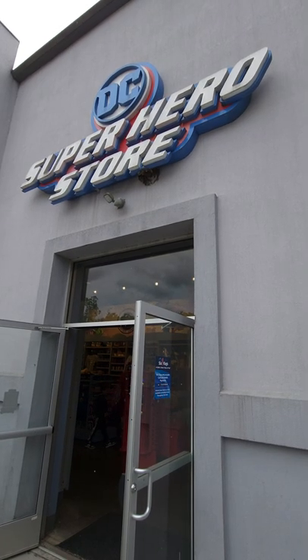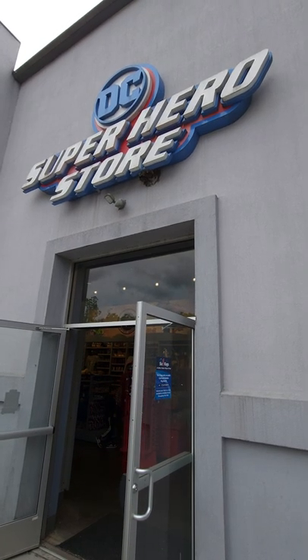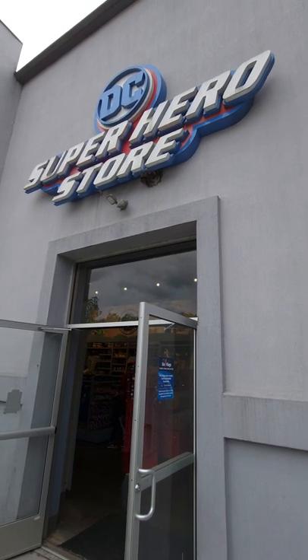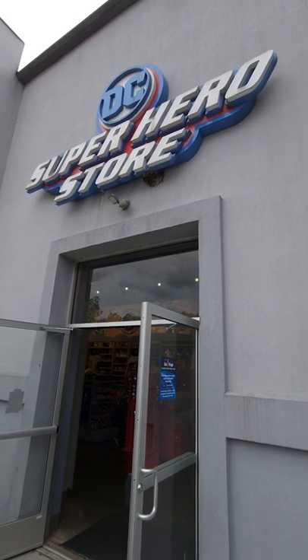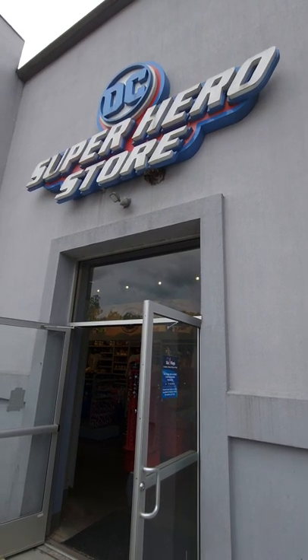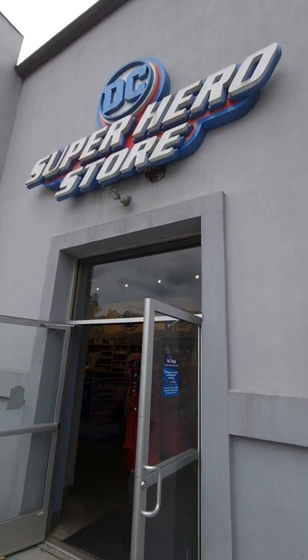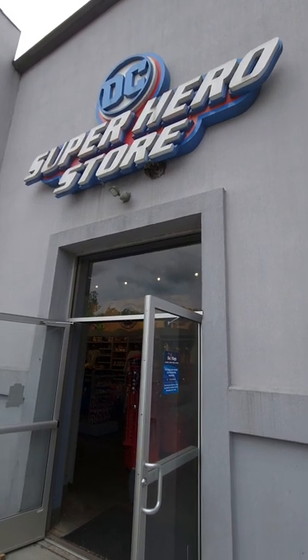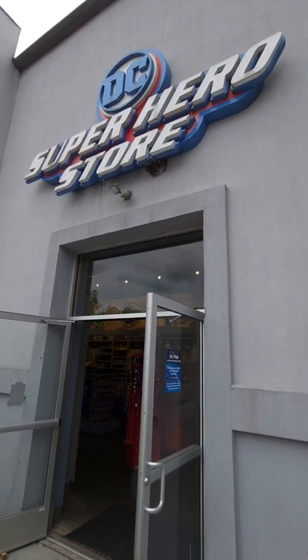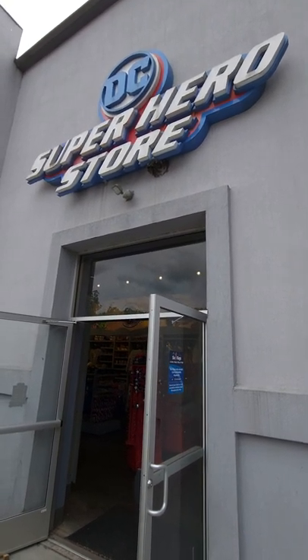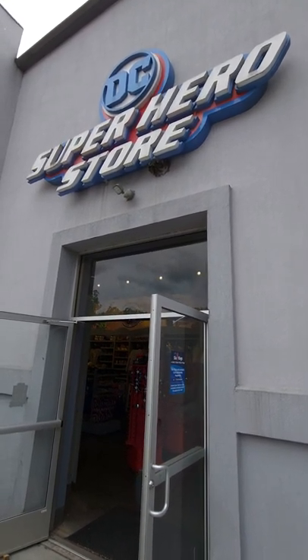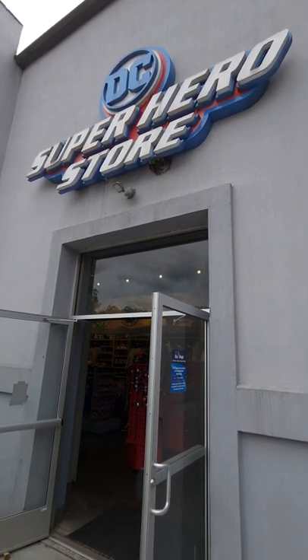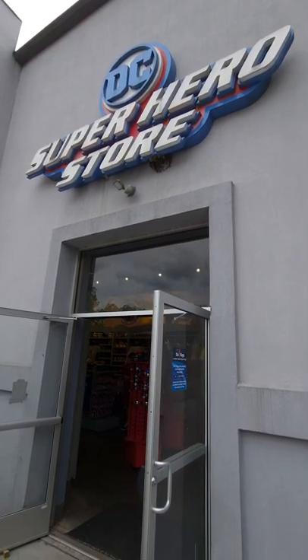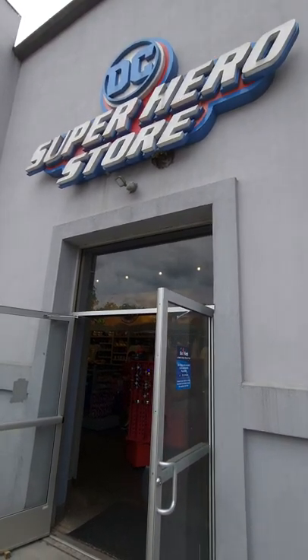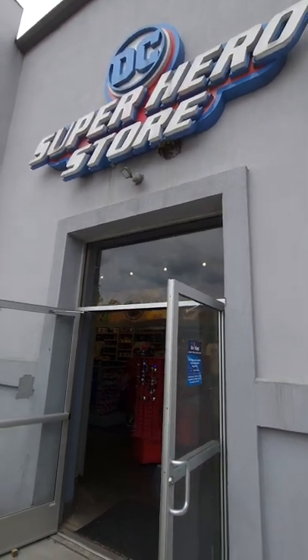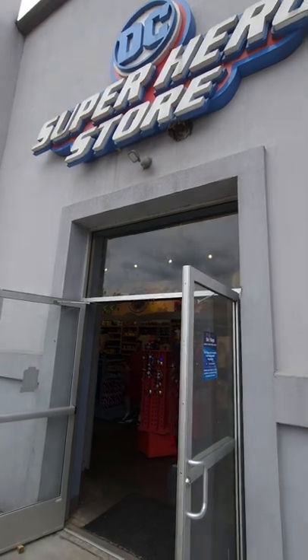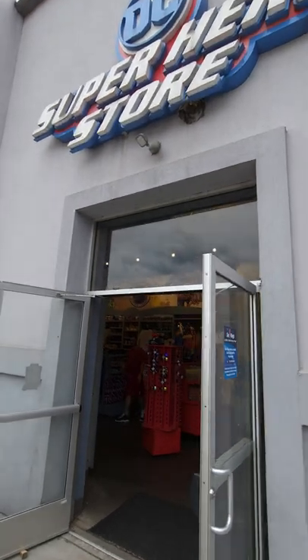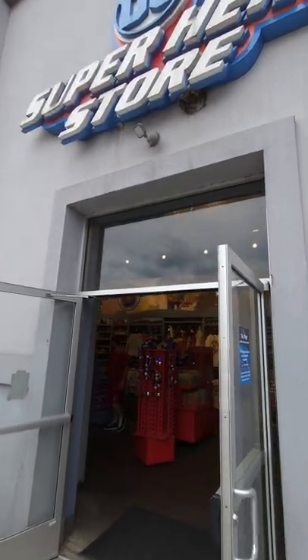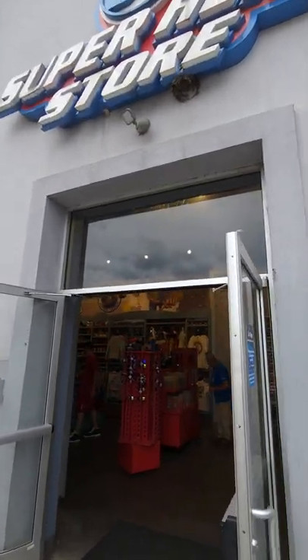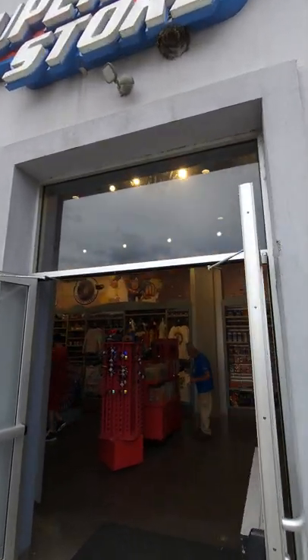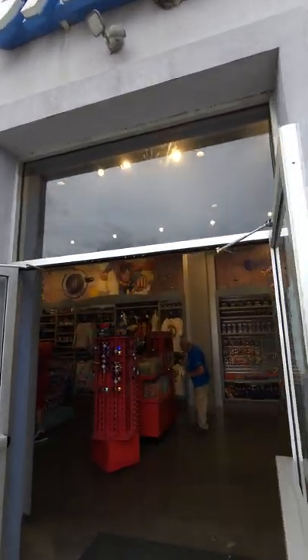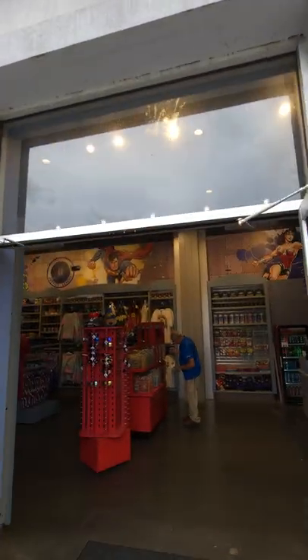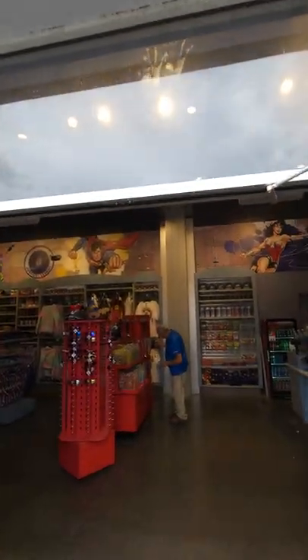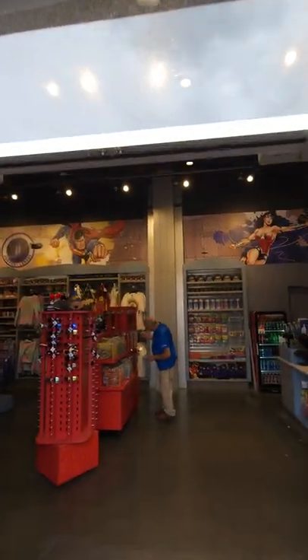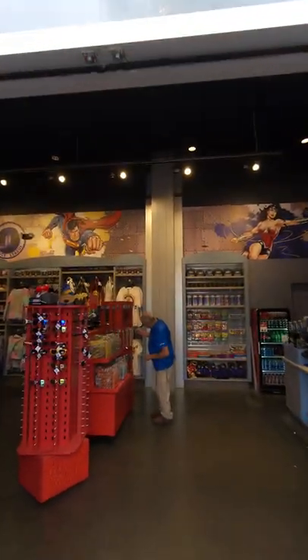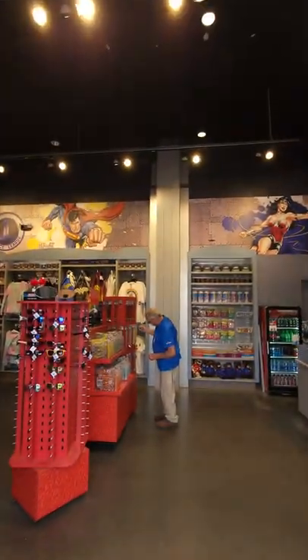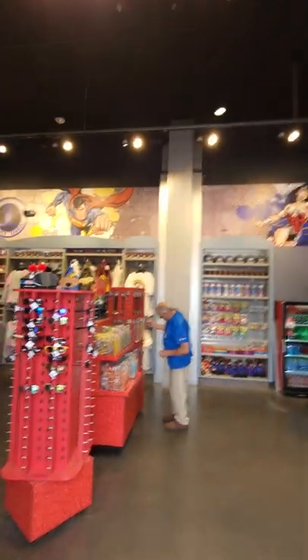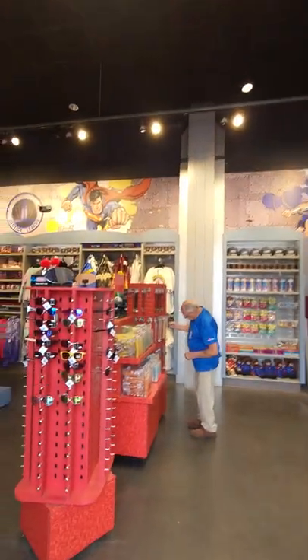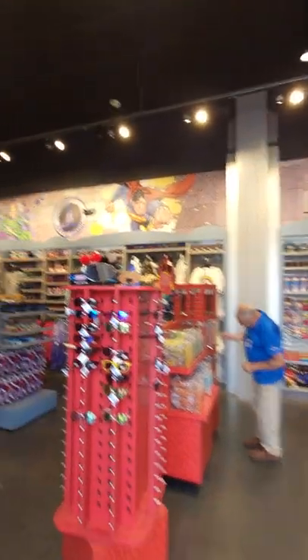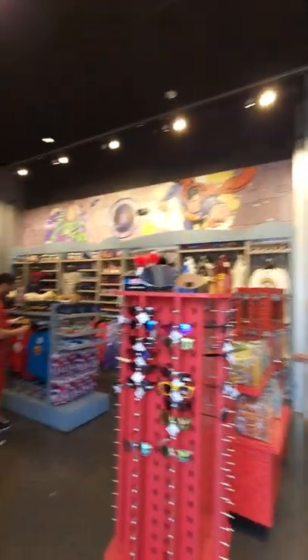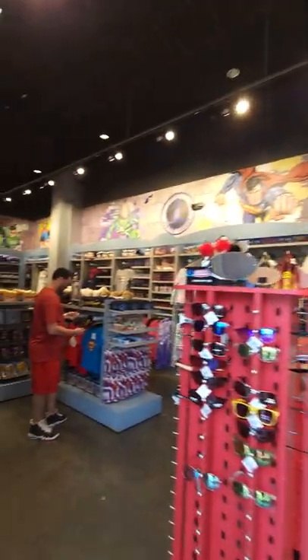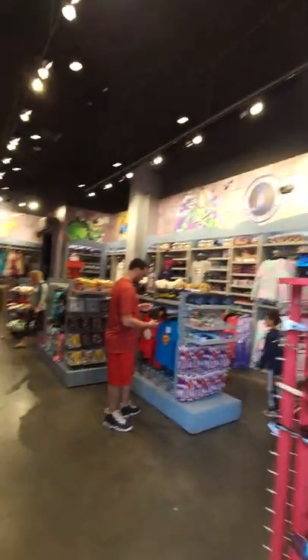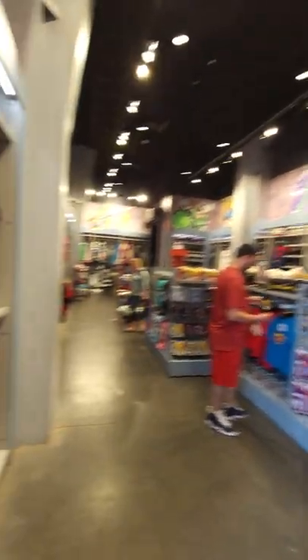Hey everybody, this is Paul, 125 Roller Coaster Challenge here at the DC Superhero's Store over at Six Flags Great Adventure, right next to the Justice League Battle for Metropolis ride.